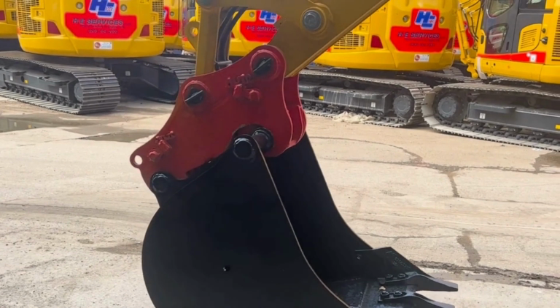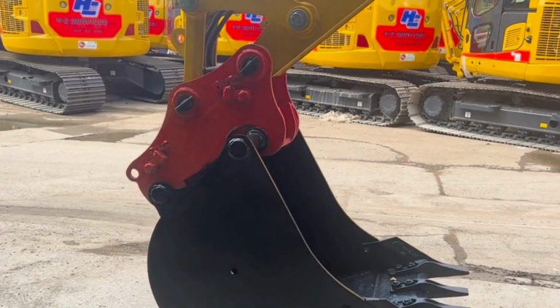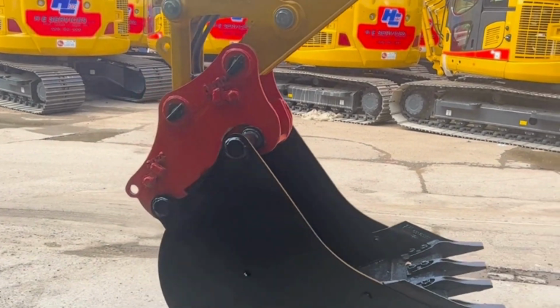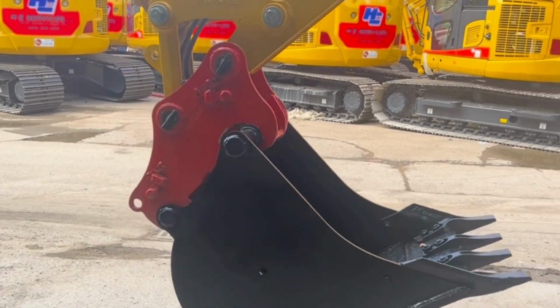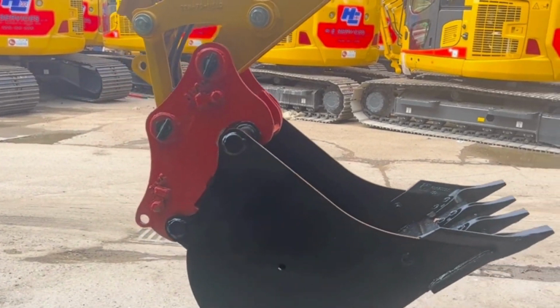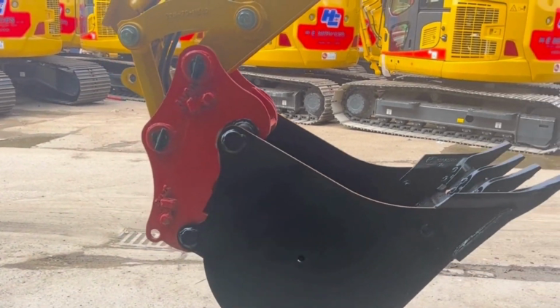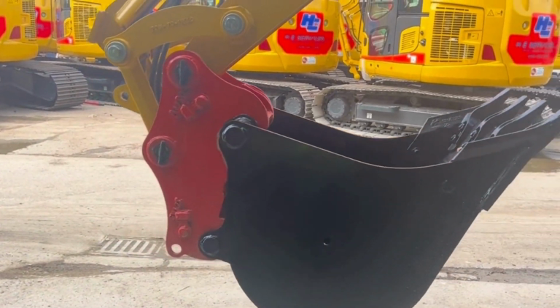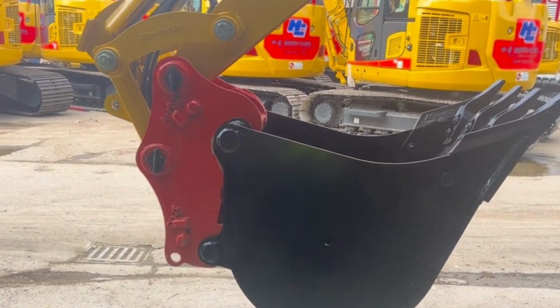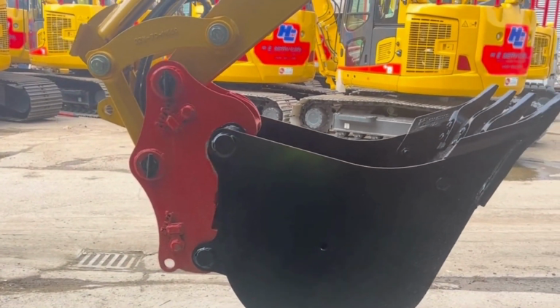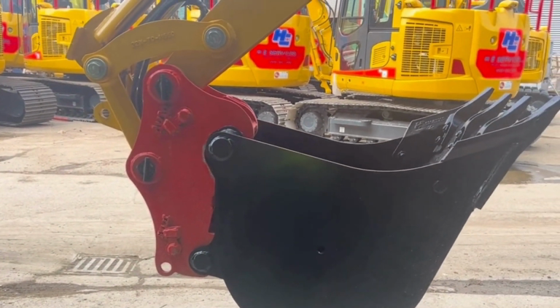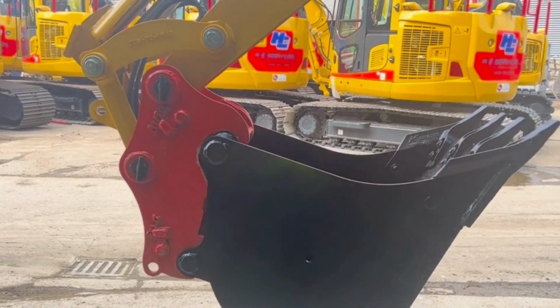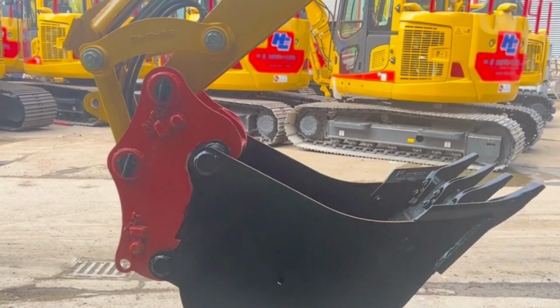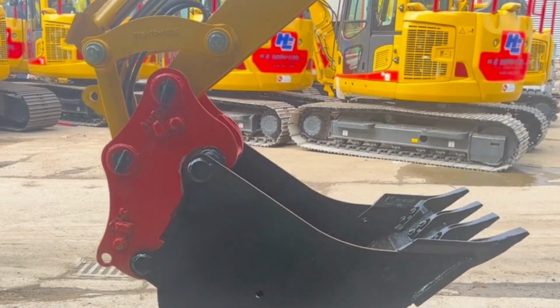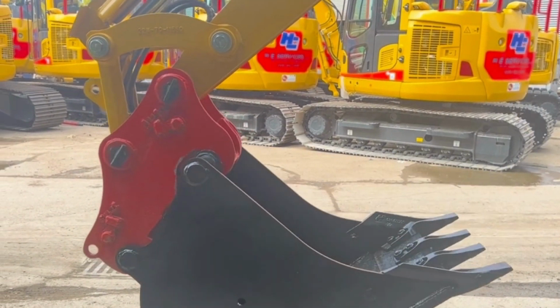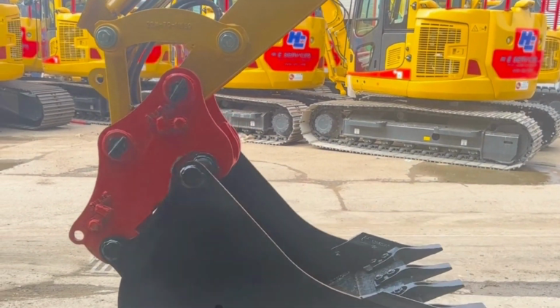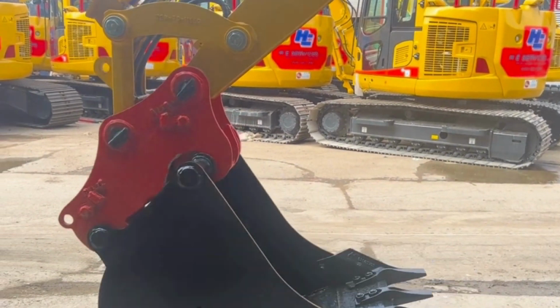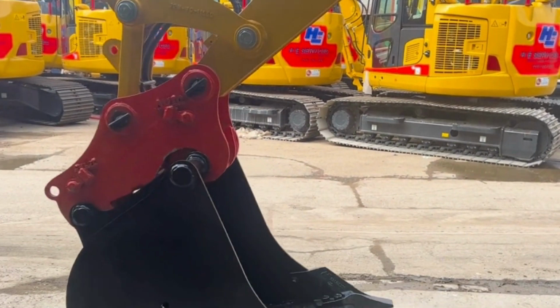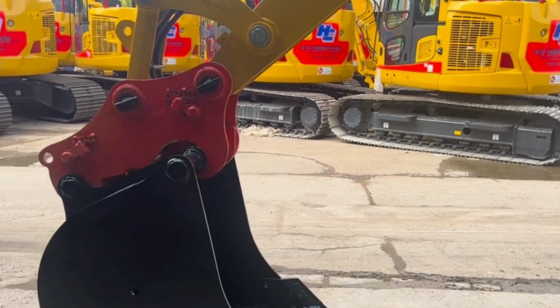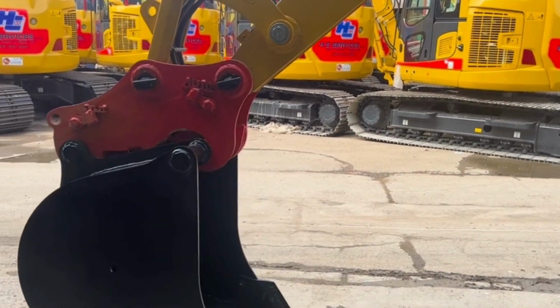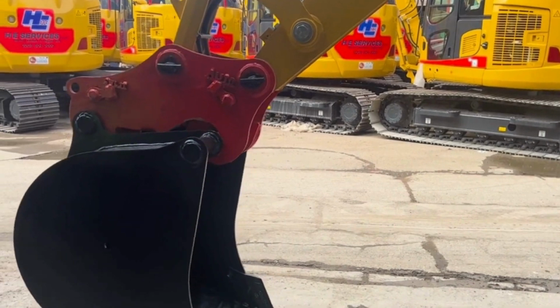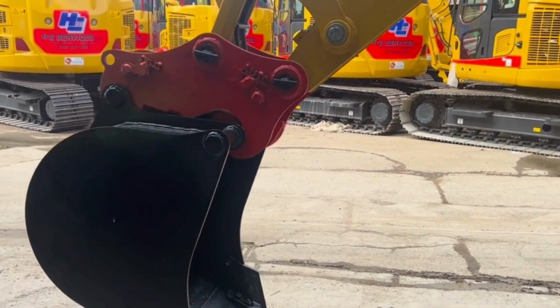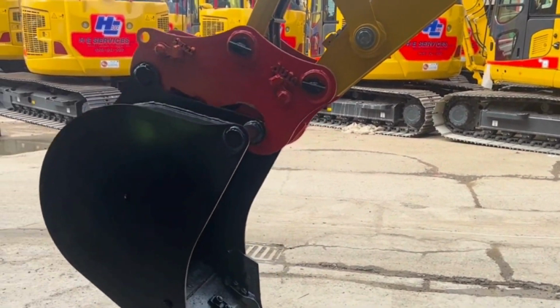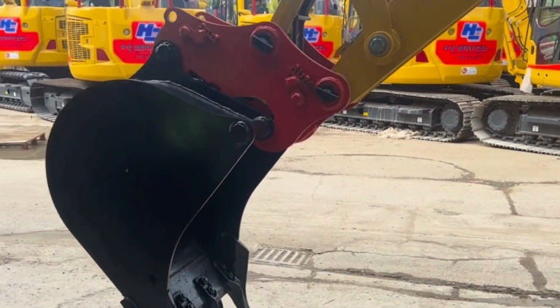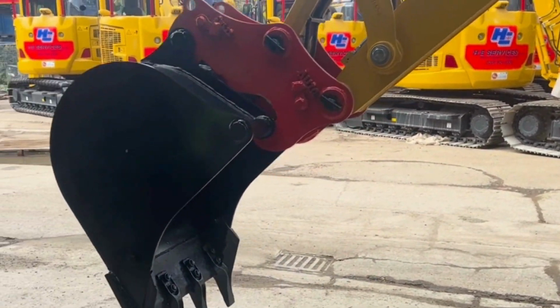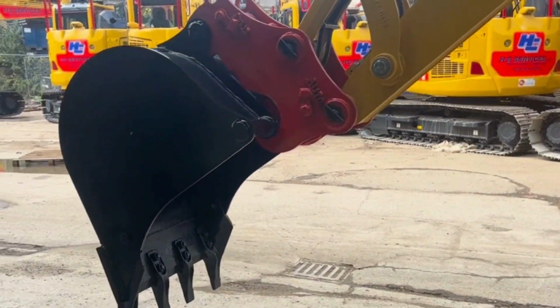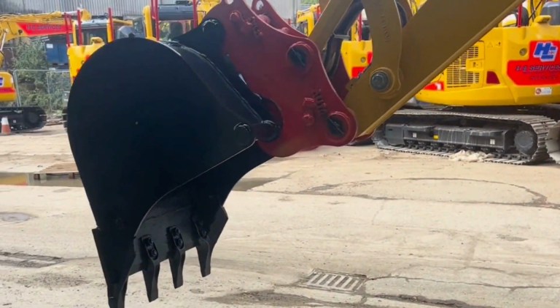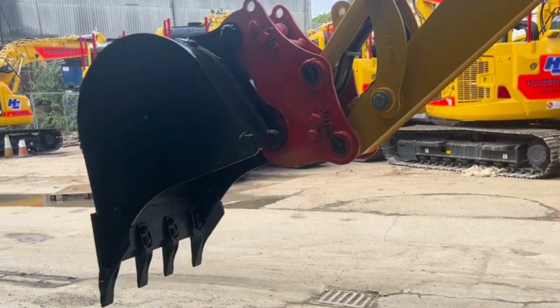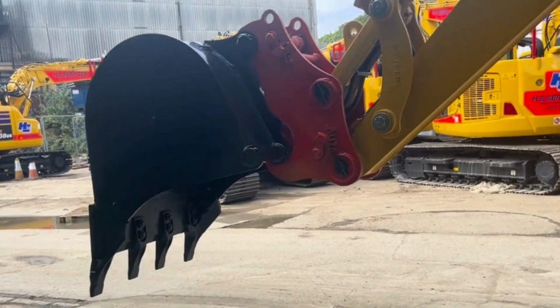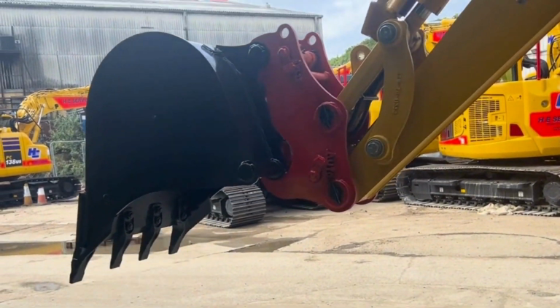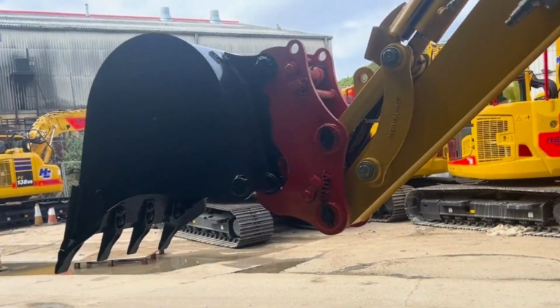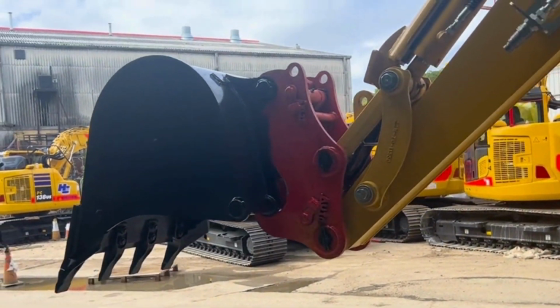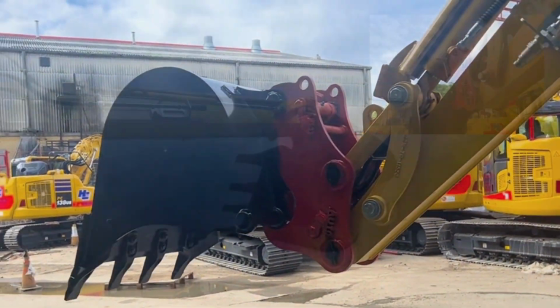Our hitches are also compatible across a range of other buckets and attachments, meaning each machine can be fully equipped for your needs.